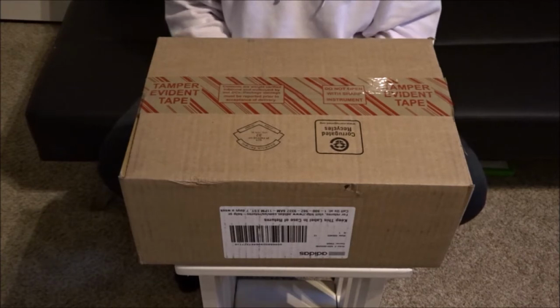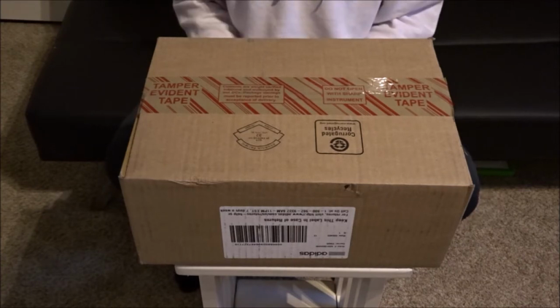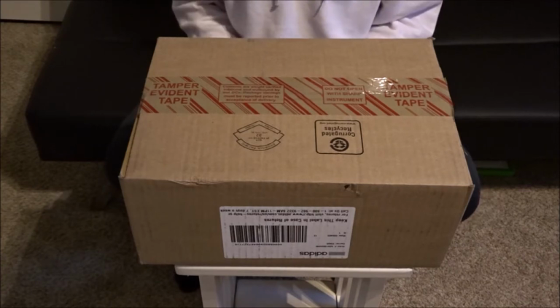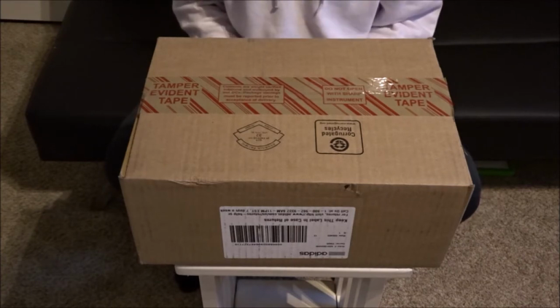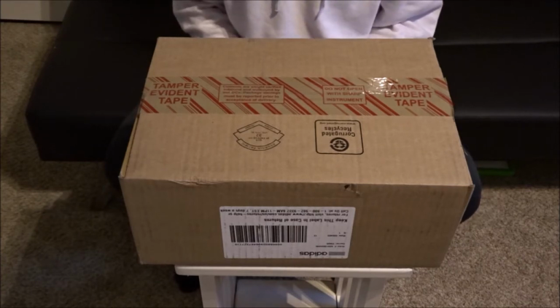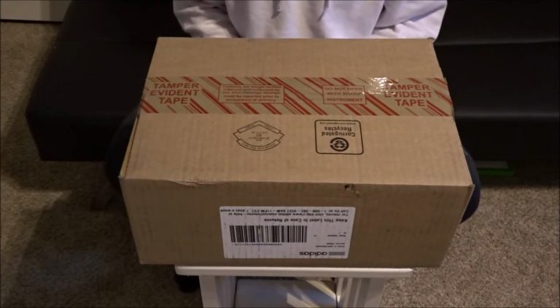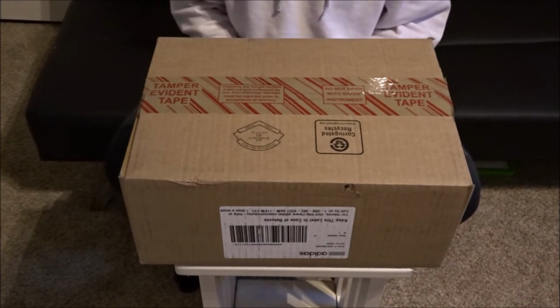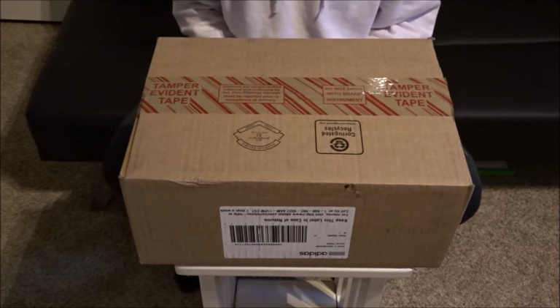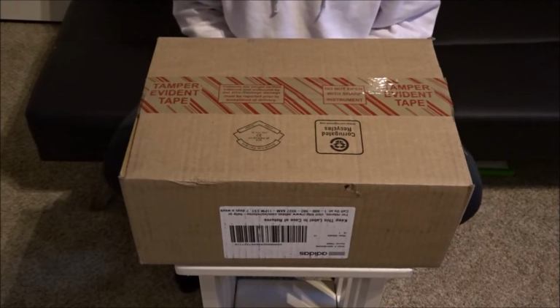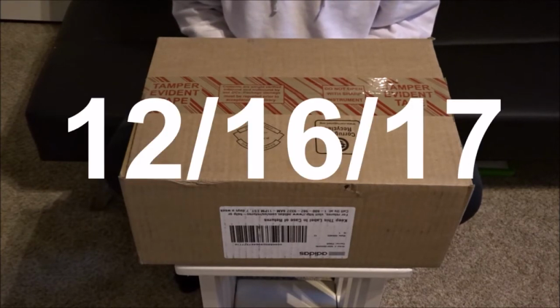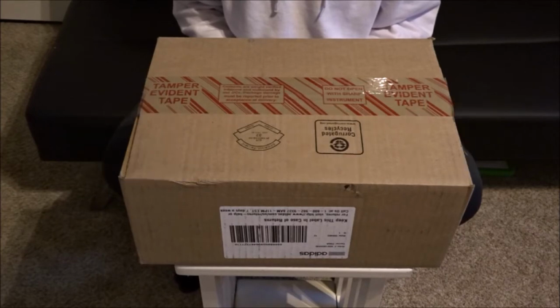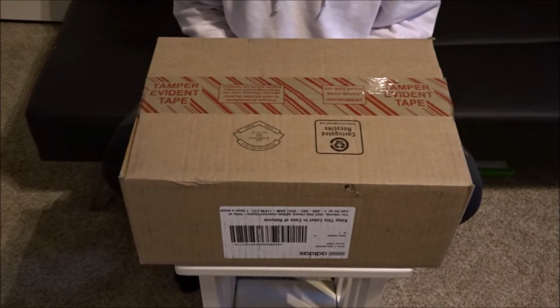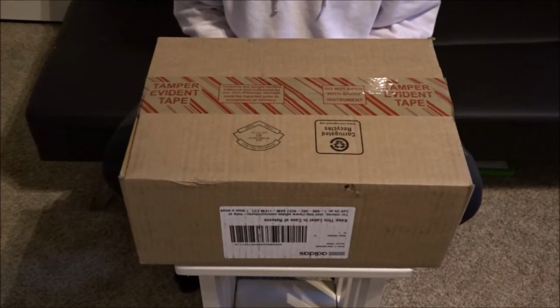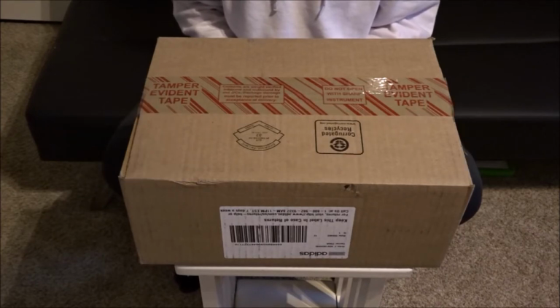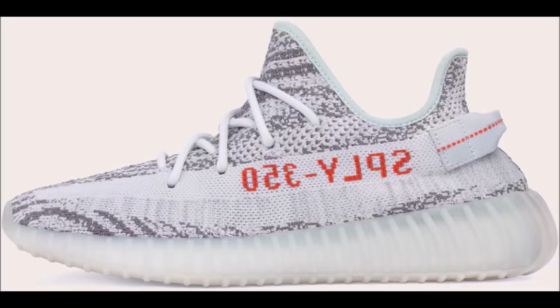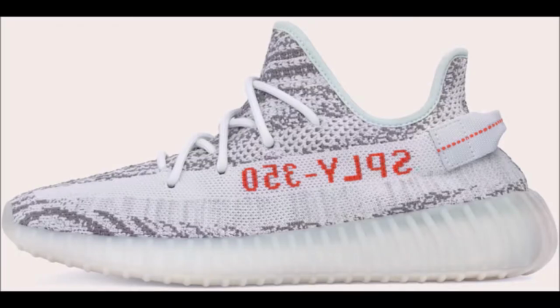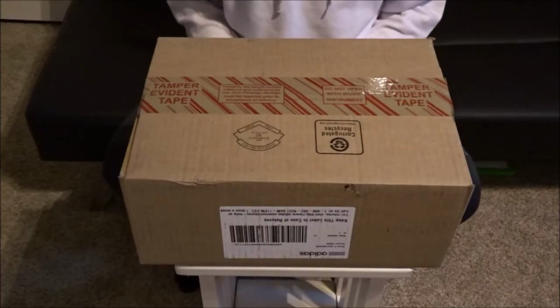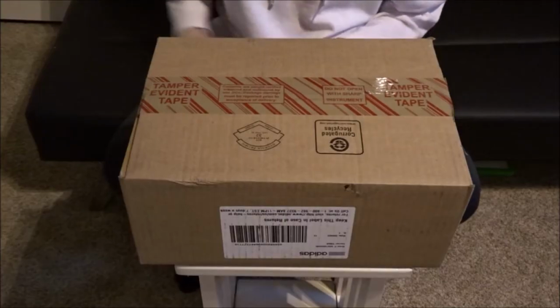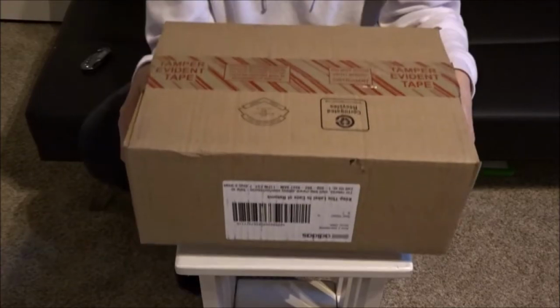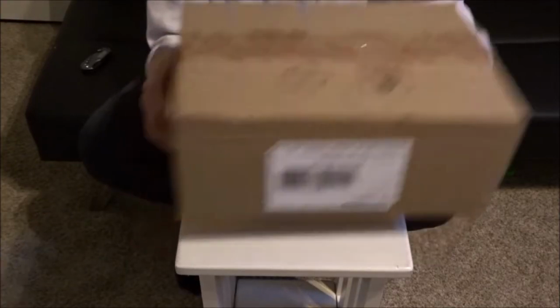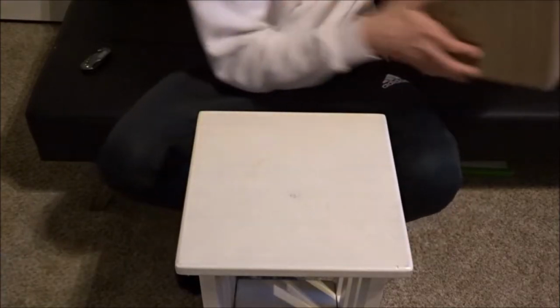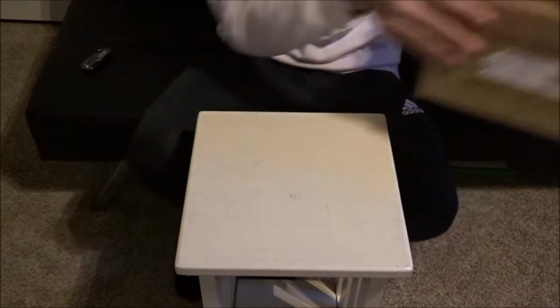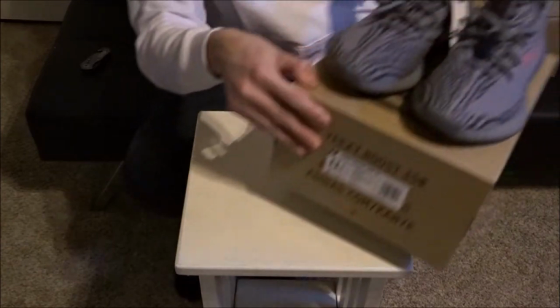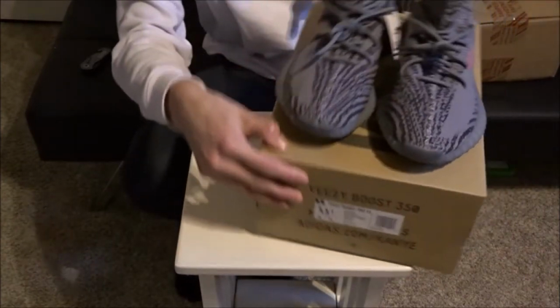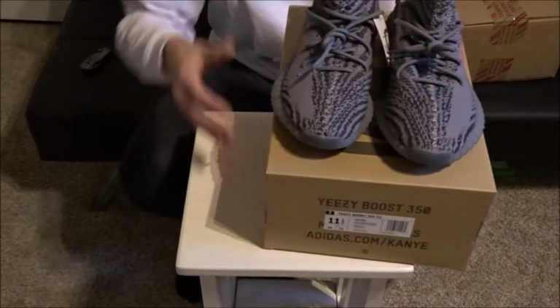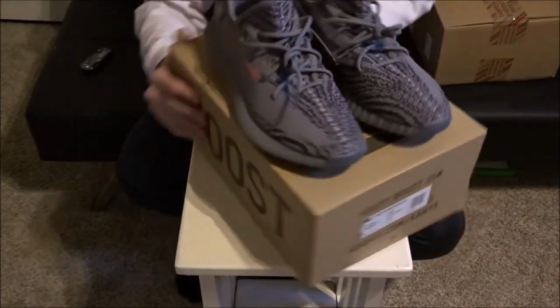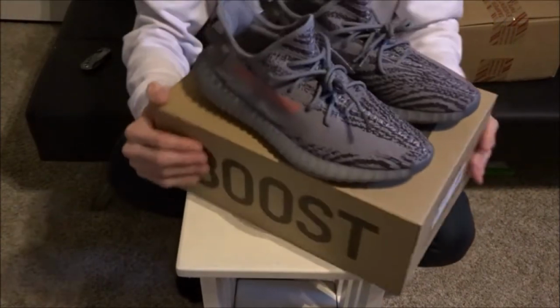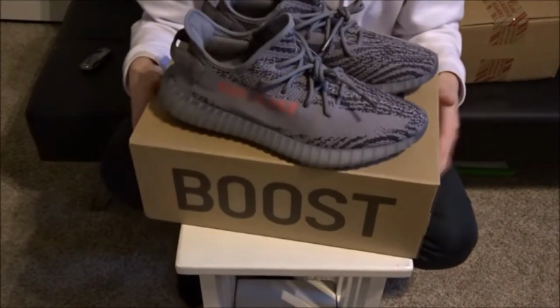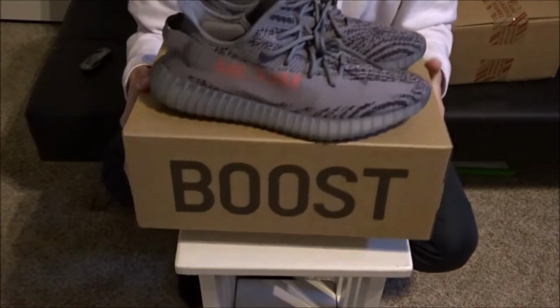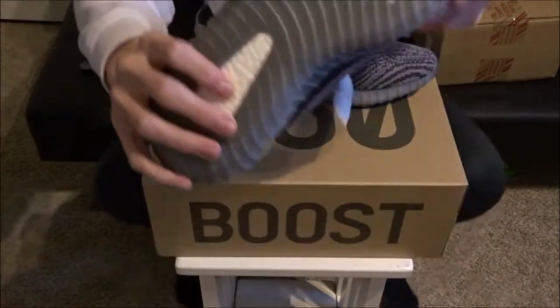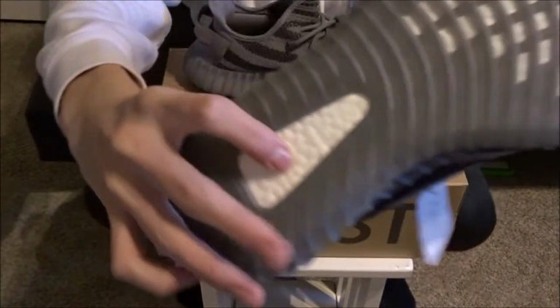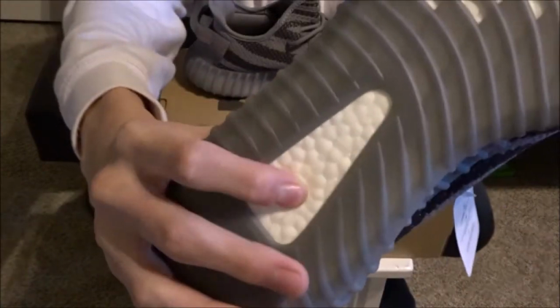Before the video starts, I might resell these because next weekend I'm going to be trying to get the Blue Tints, because I didn't get the Blugo 2.0s. But my brother did happen to get his size — just so you know they're real.